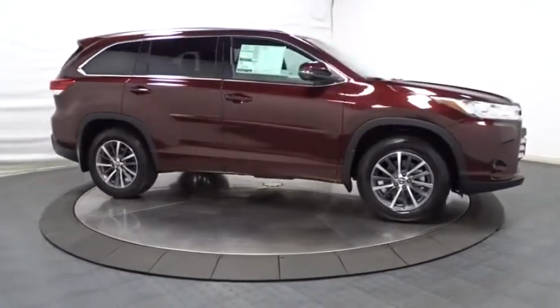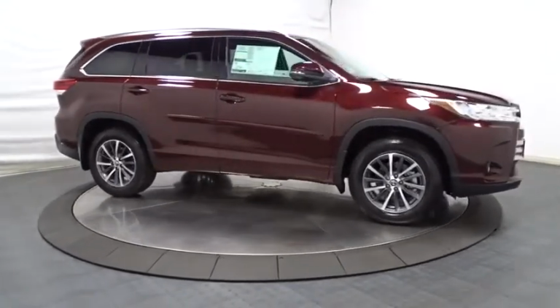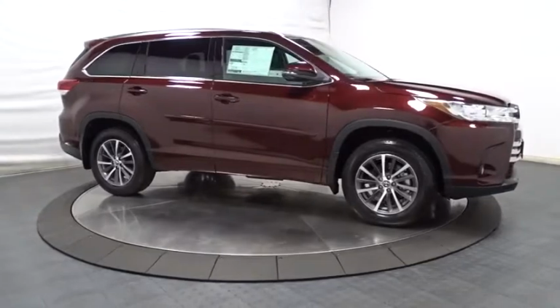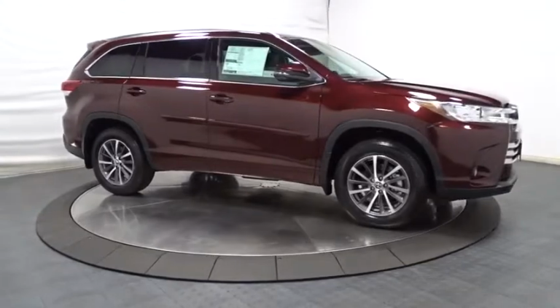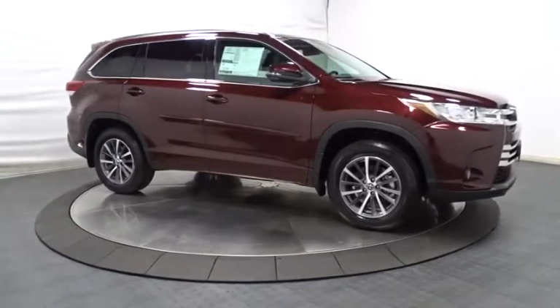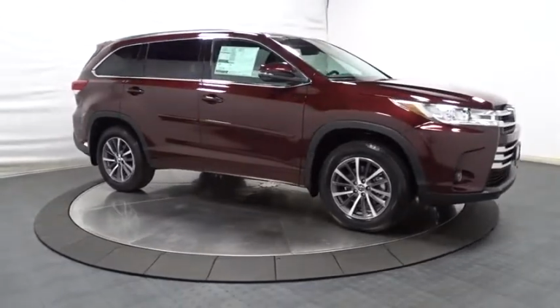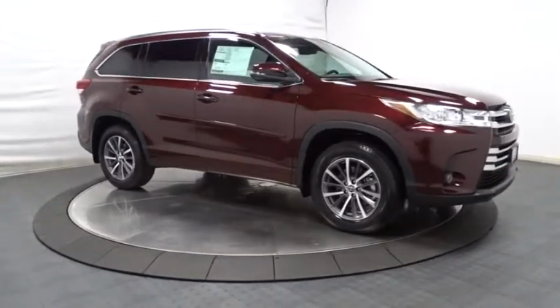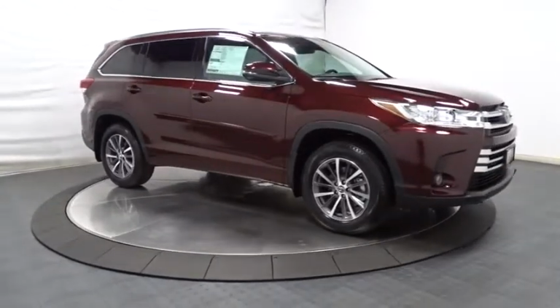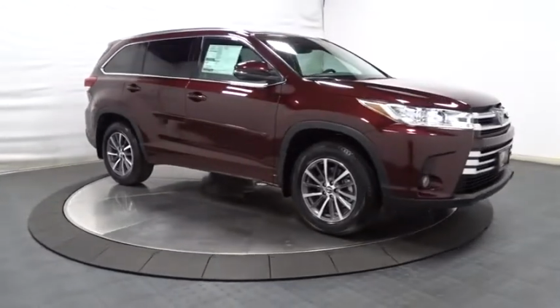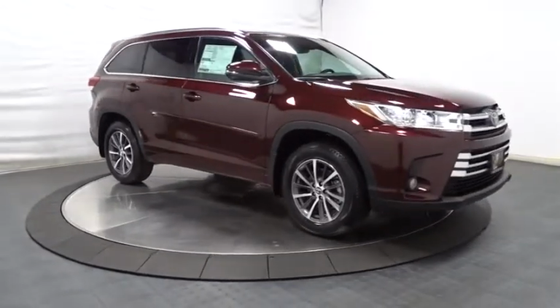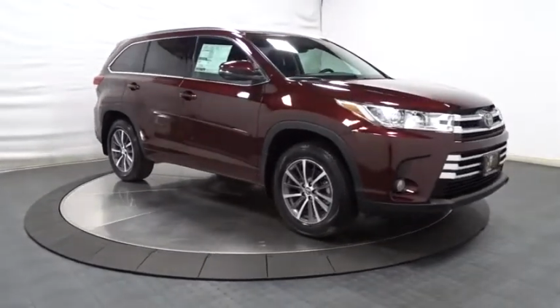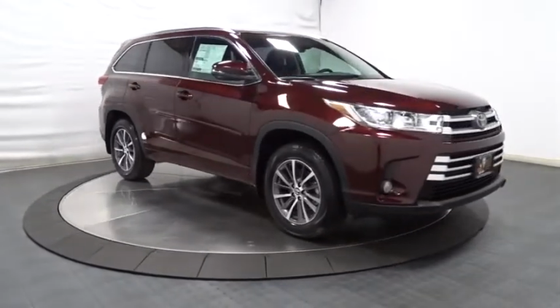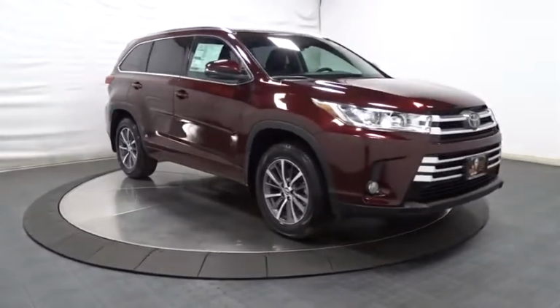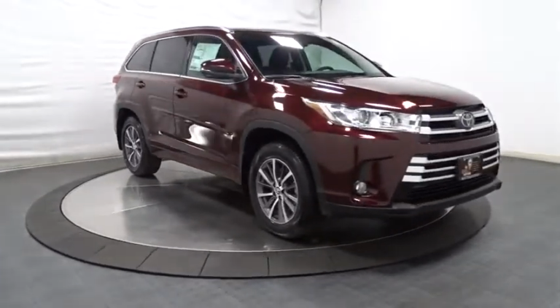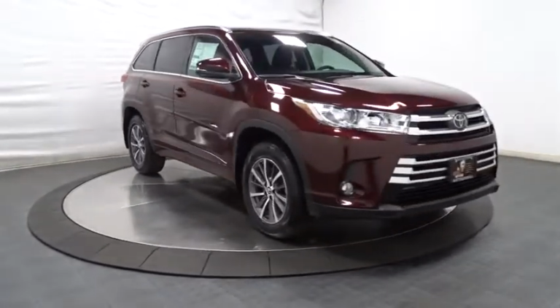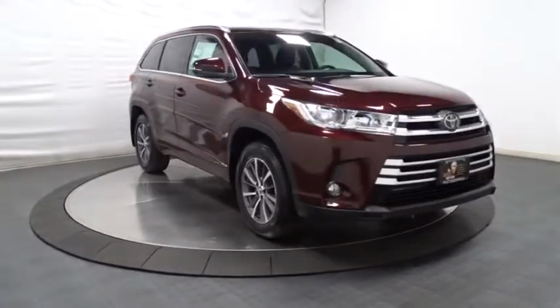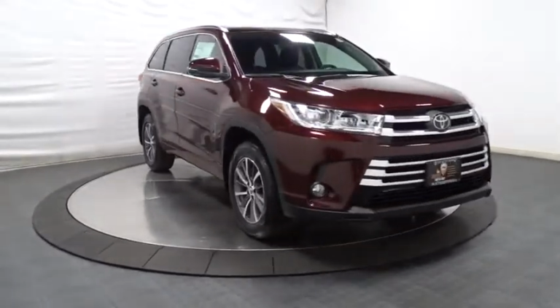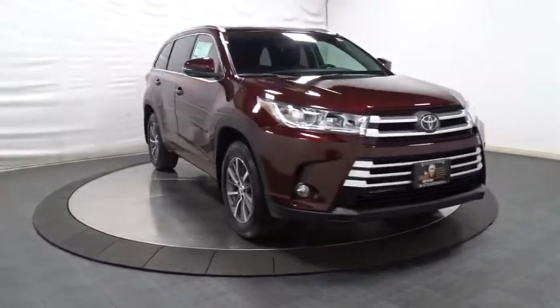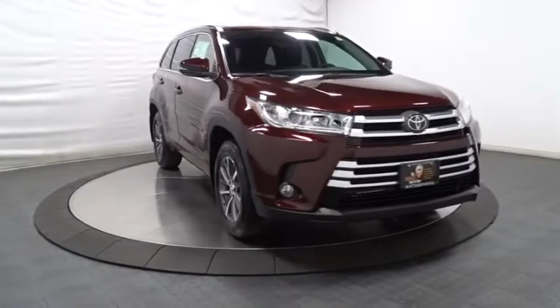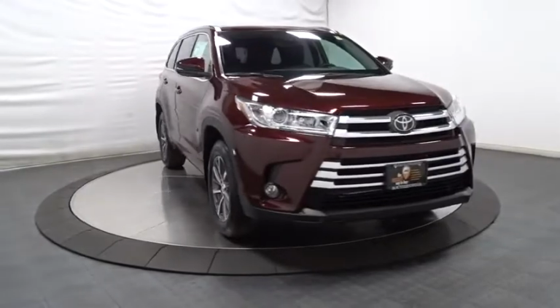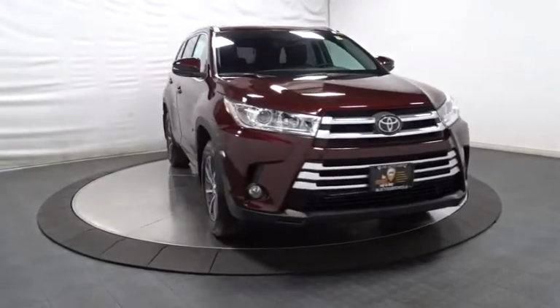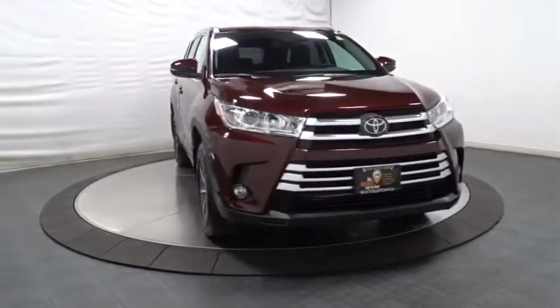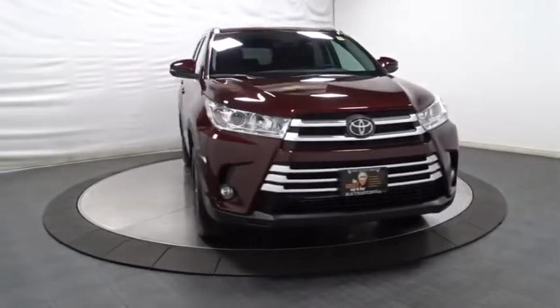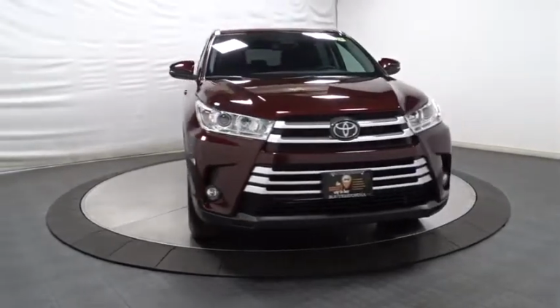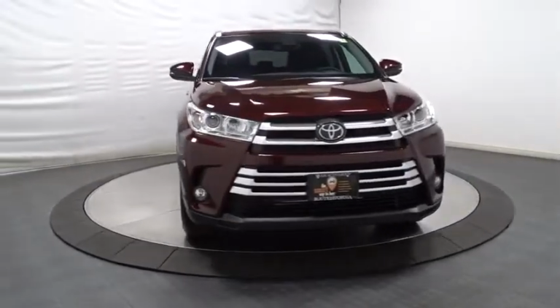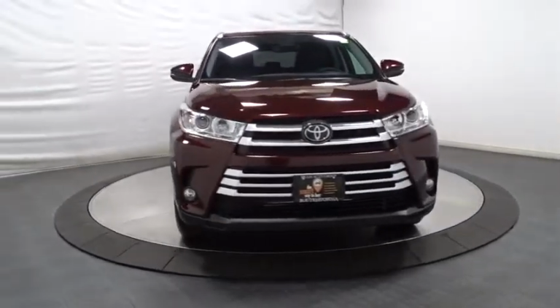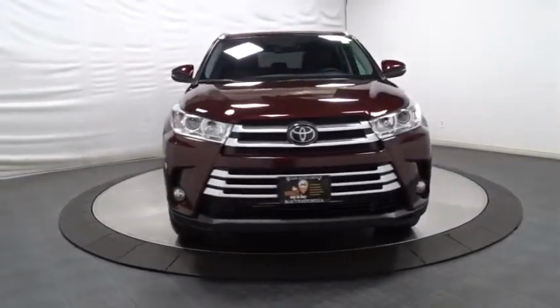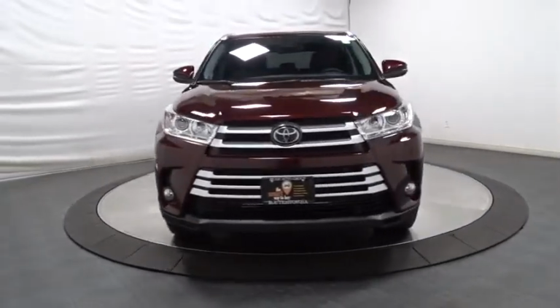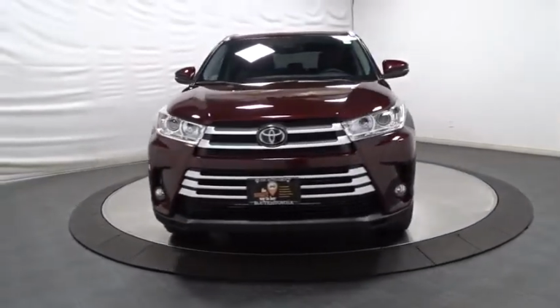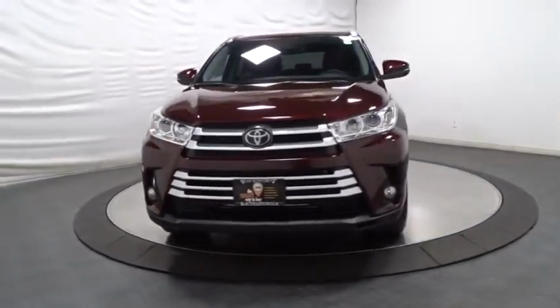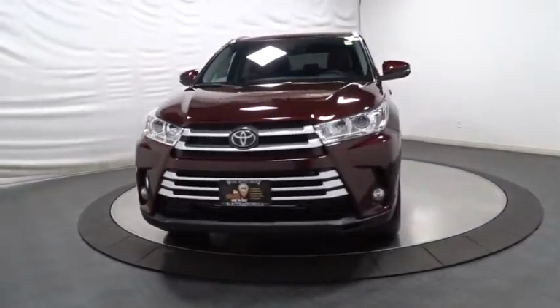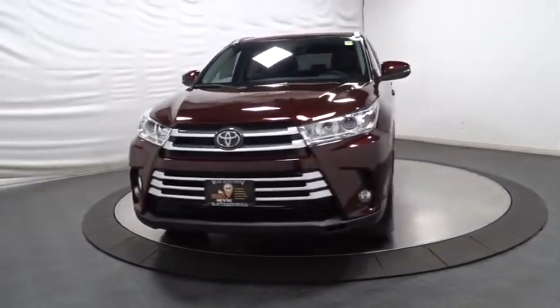HD radio, brake assist, tachometer, leather seats, tinted glass, splash guards, engine immobilizer, body color door handles, power rear window sunshade.